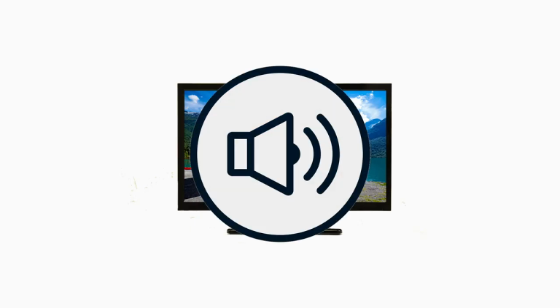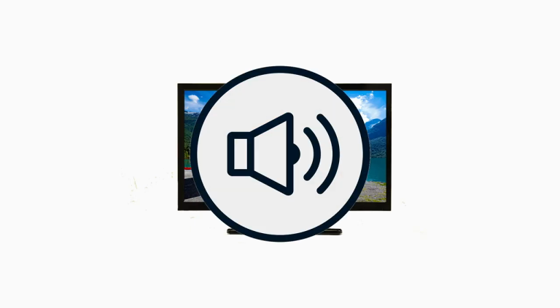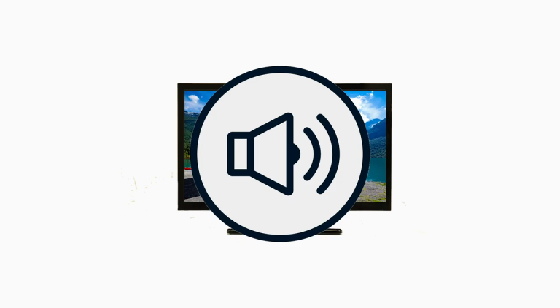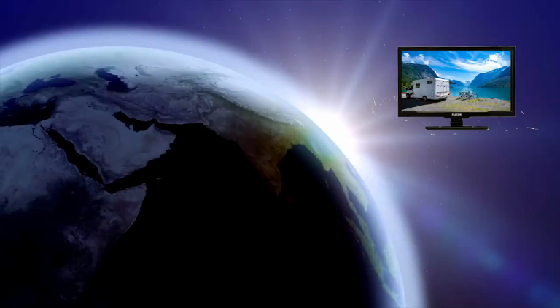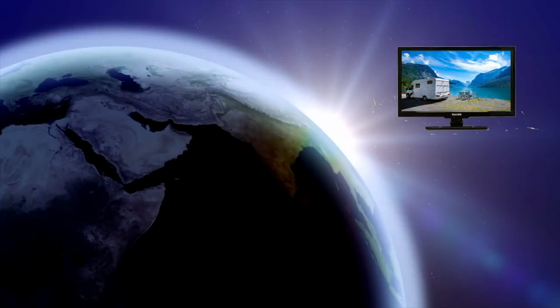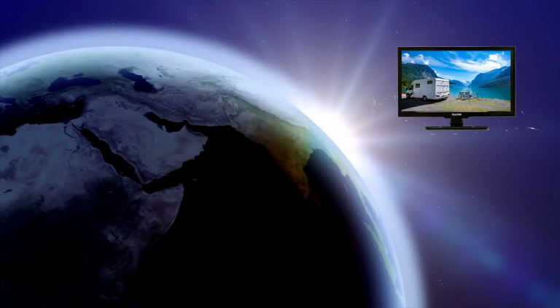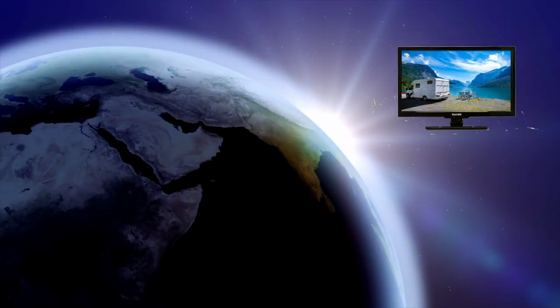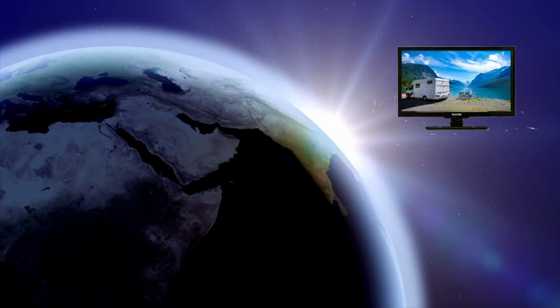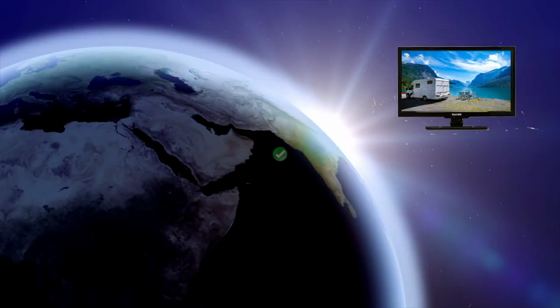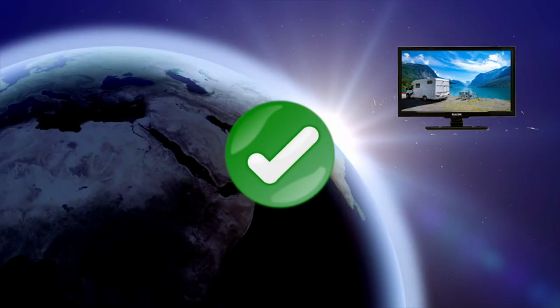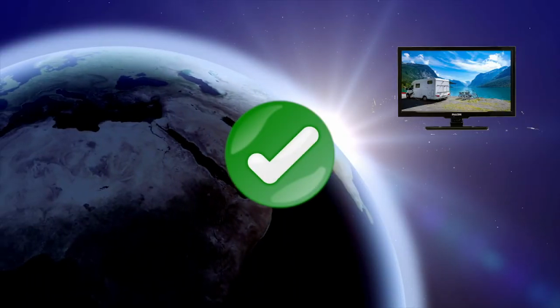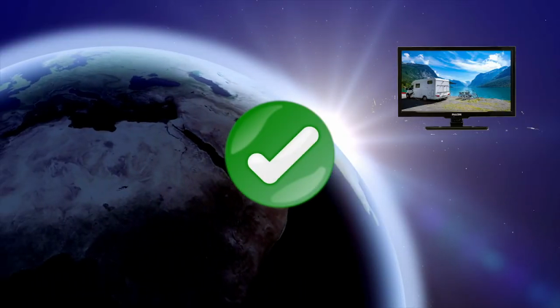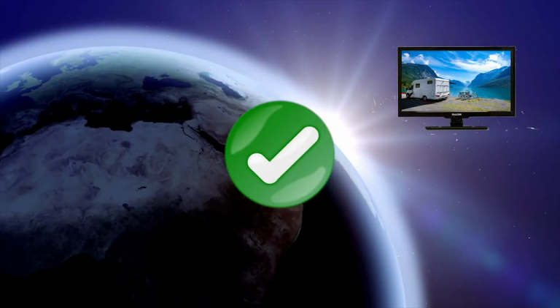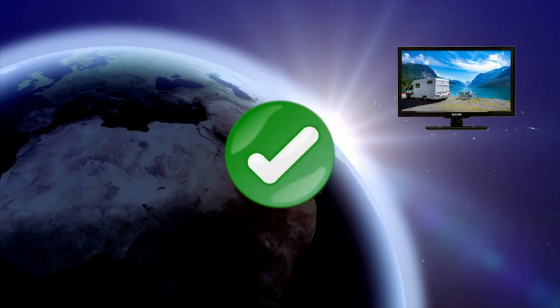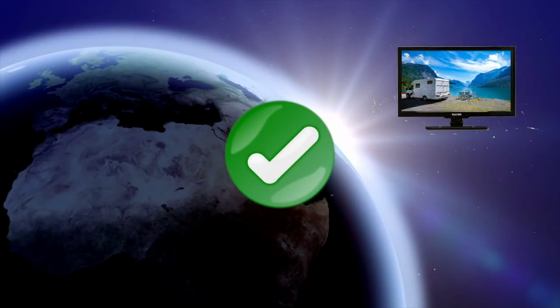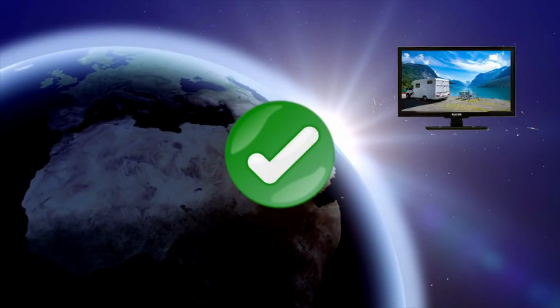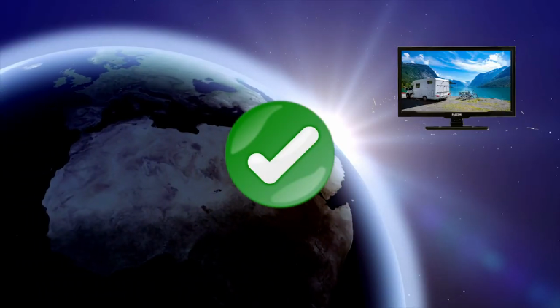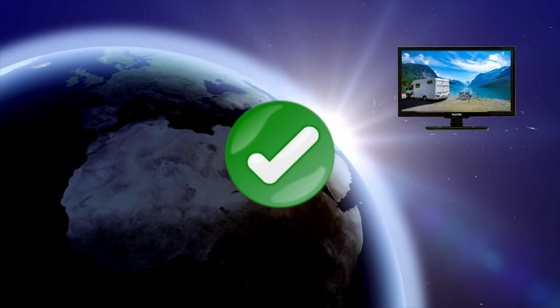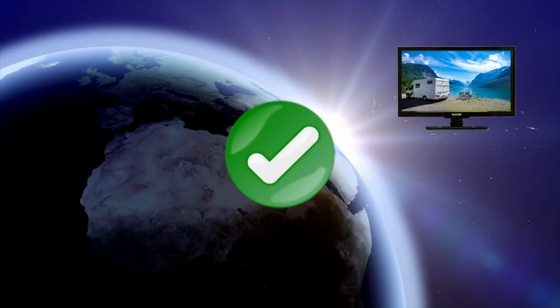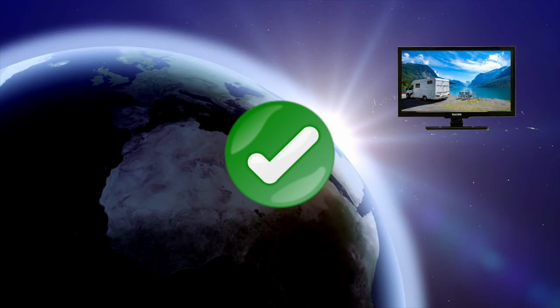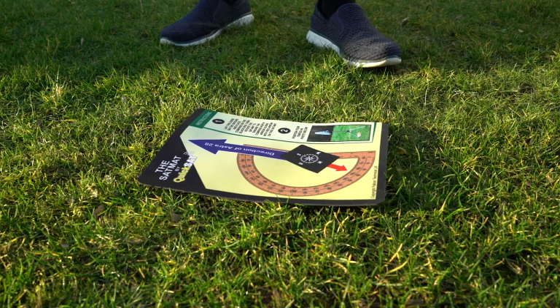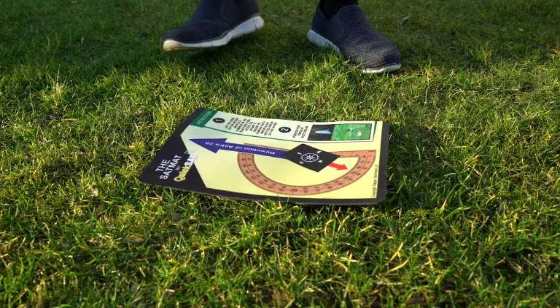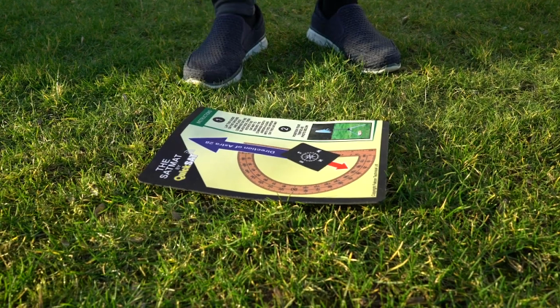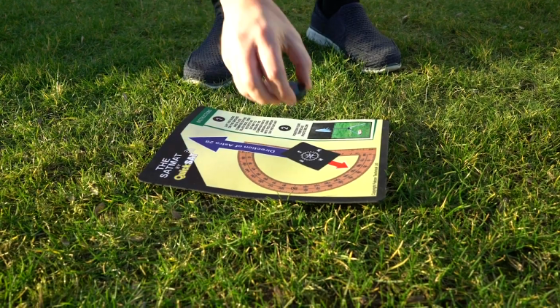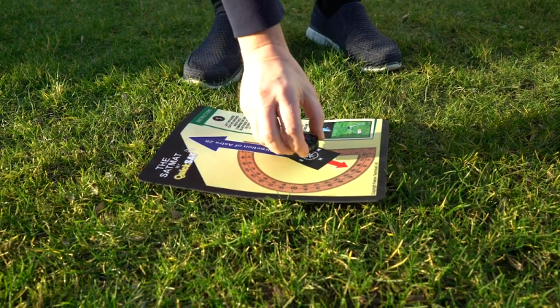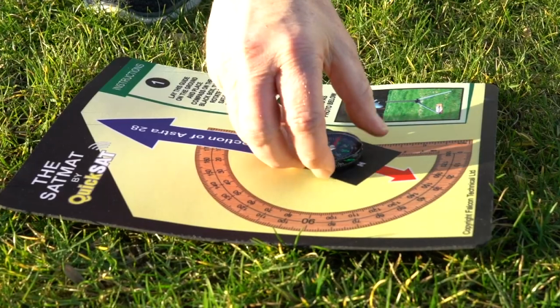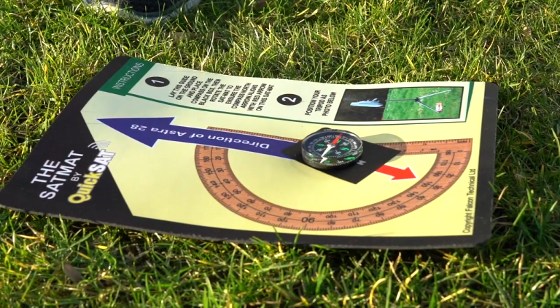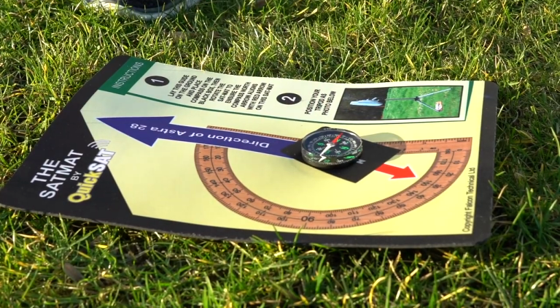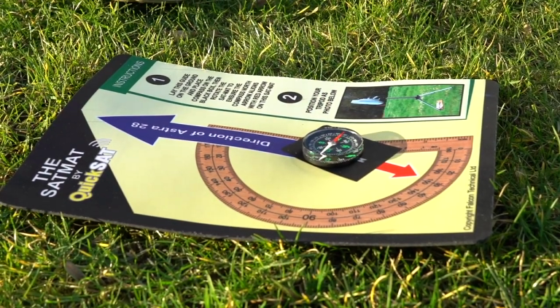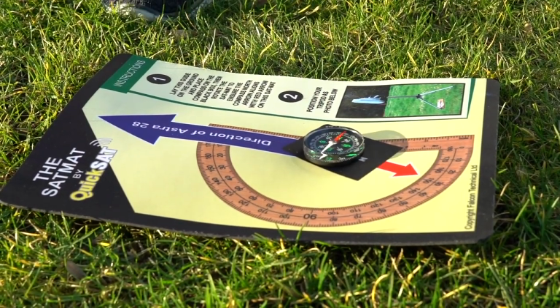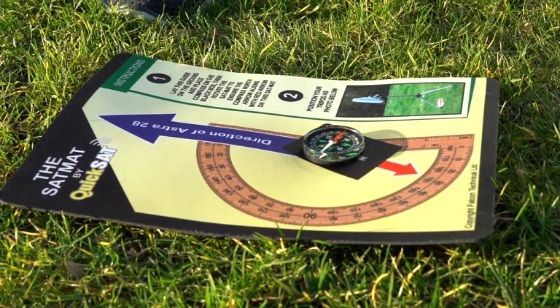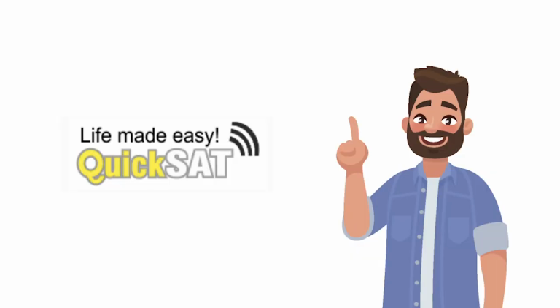In order to place the dish in the correct direction so that it is facing the satellite, place the mat on the ground and put the compass on top of the mat, like so.